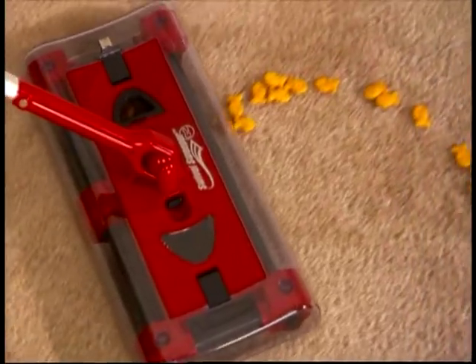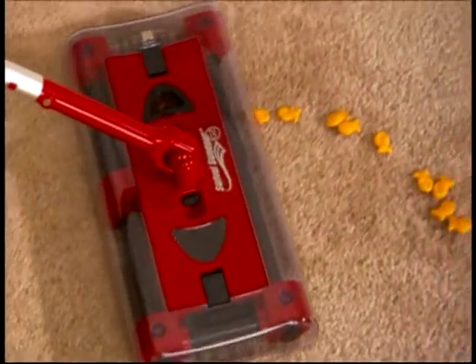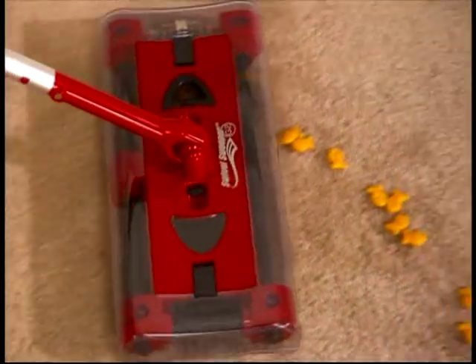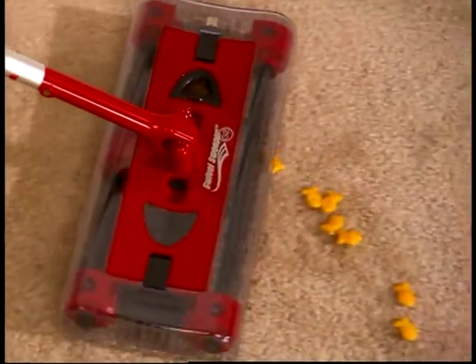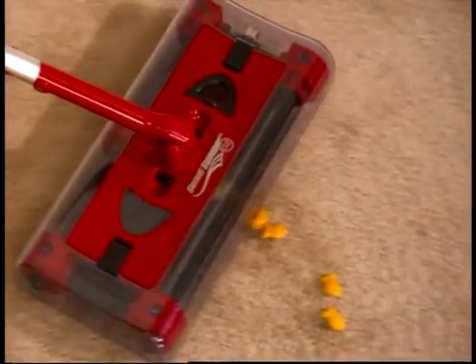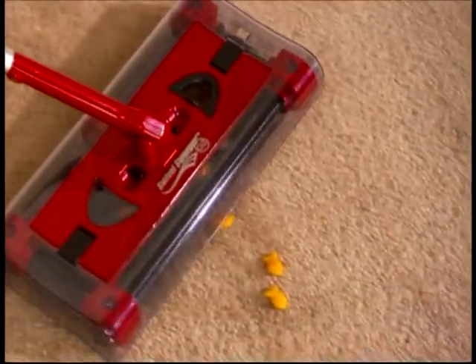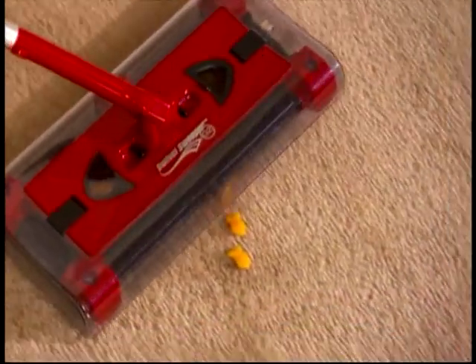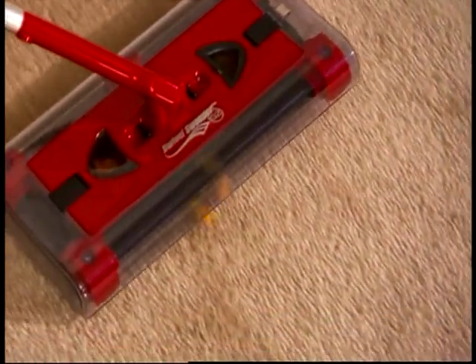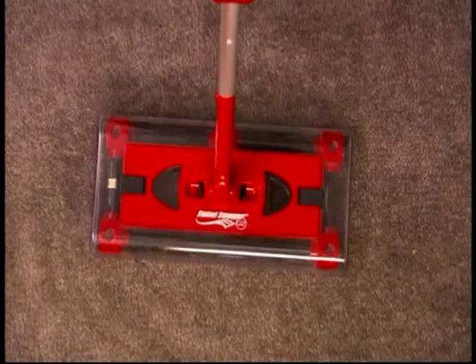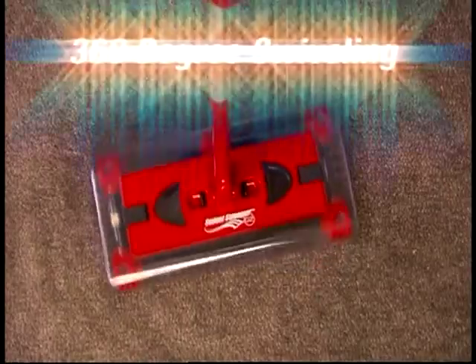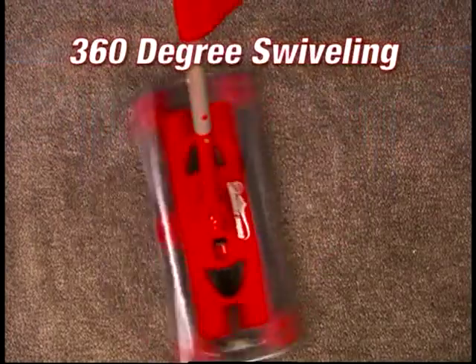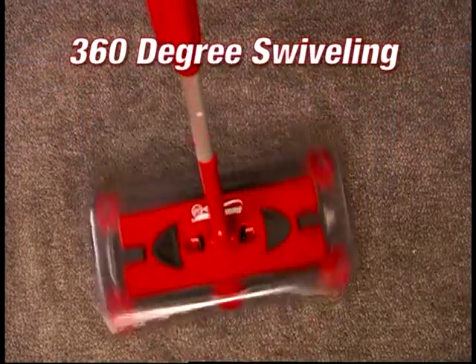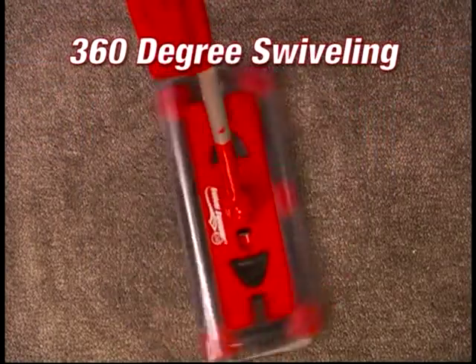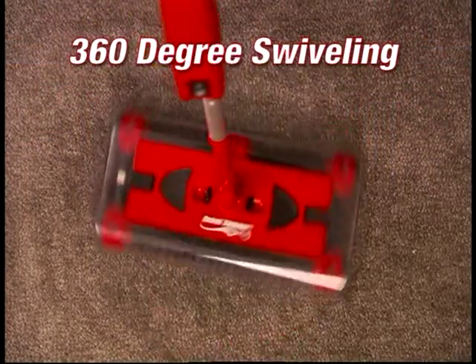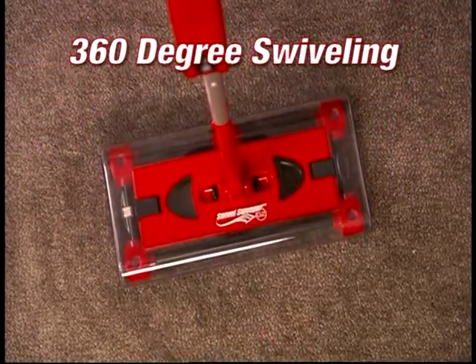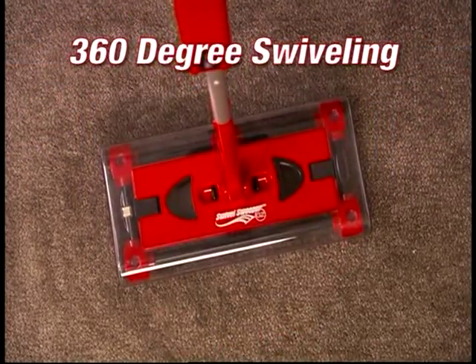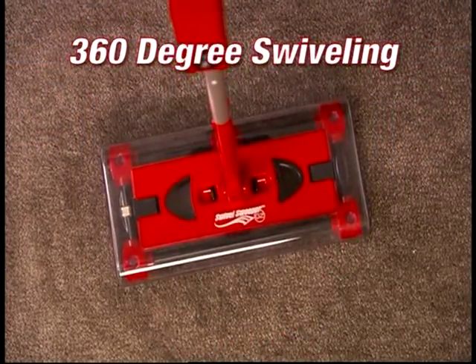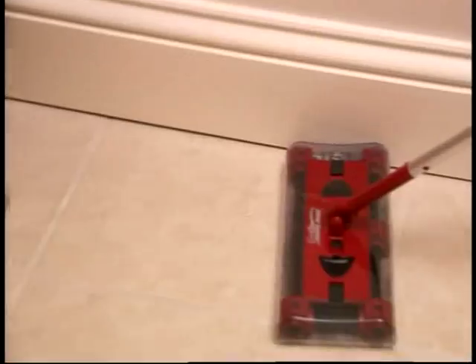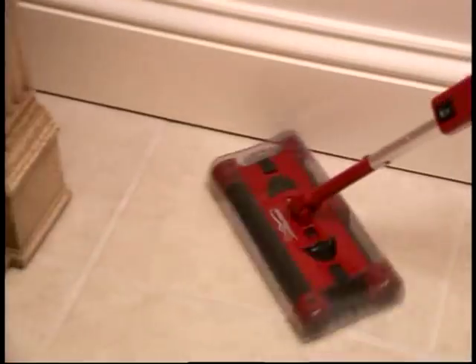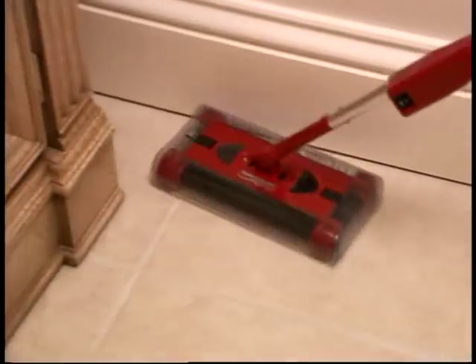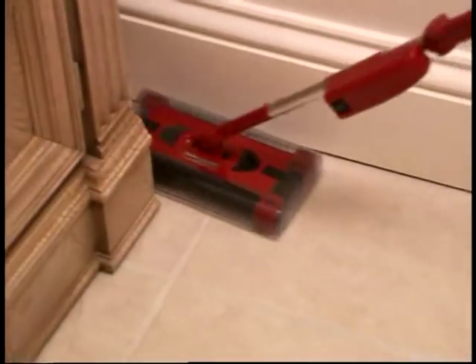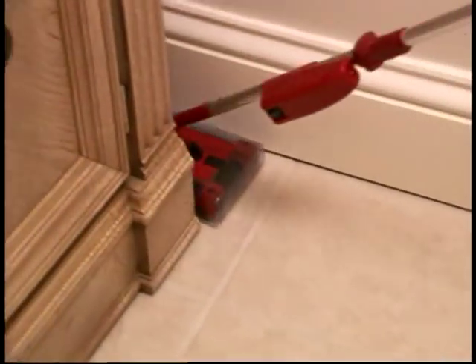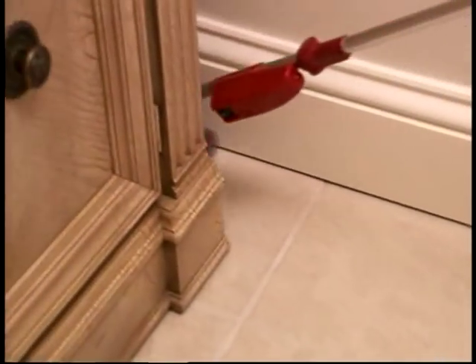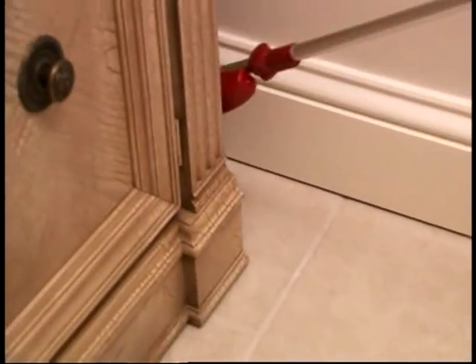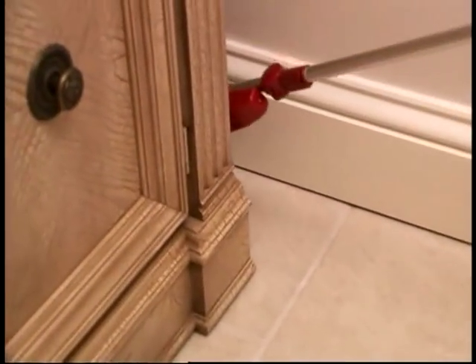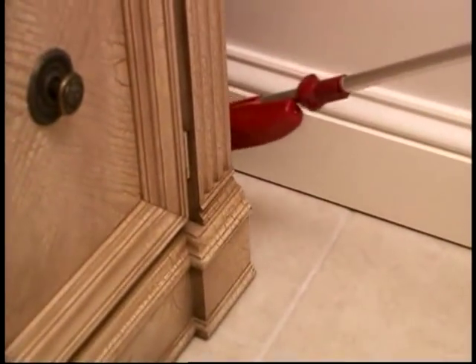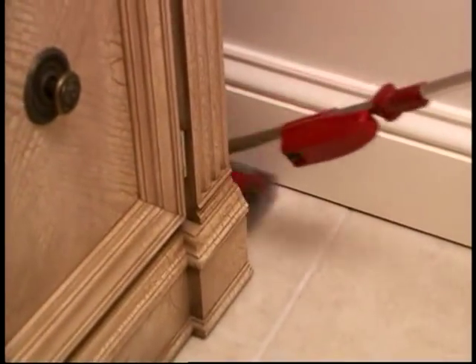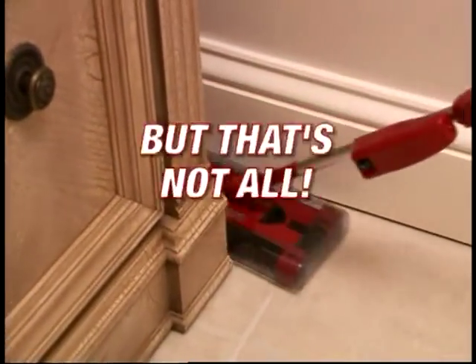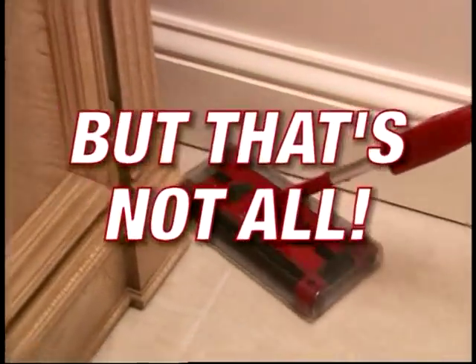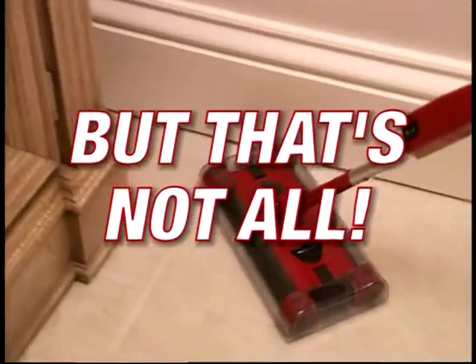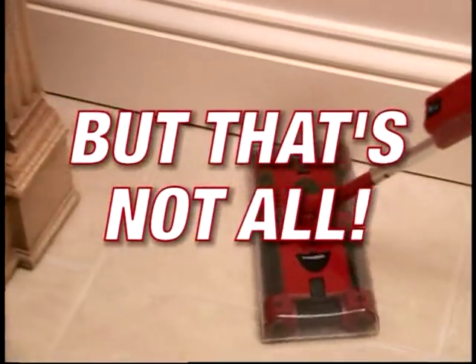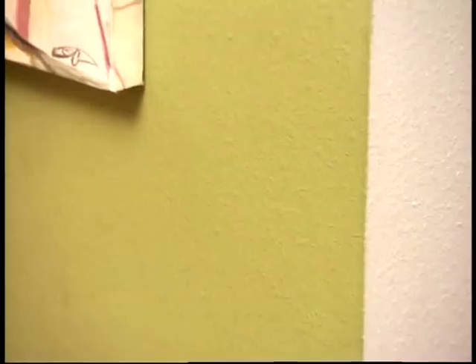The G2 gives a whole new meaning to cleaning with its 360-degree swiveling head picking up messes in the hardest-to-reach areas. But that's not all.